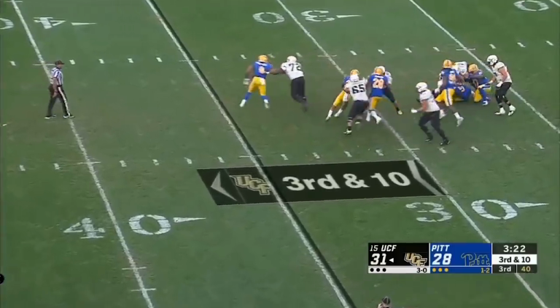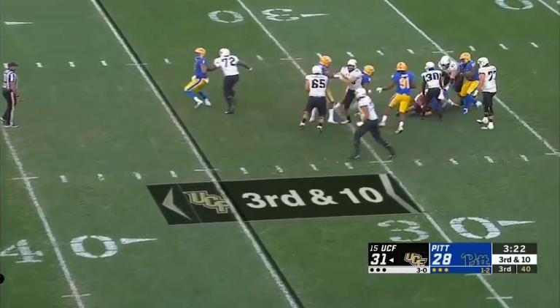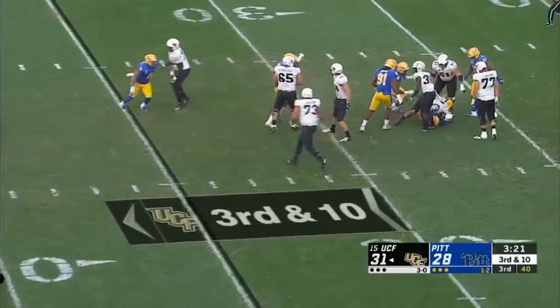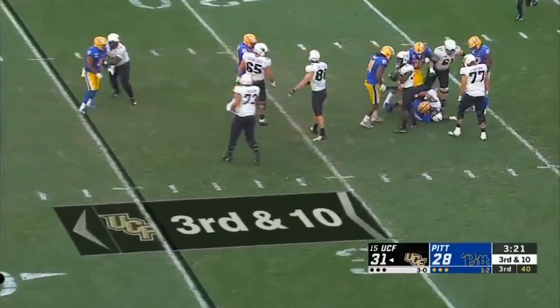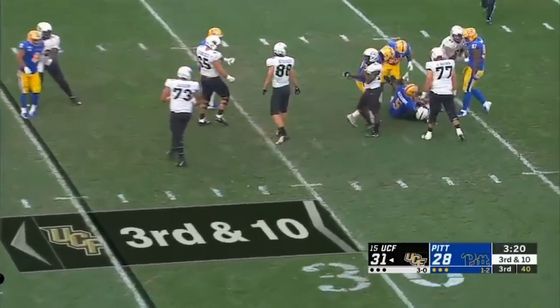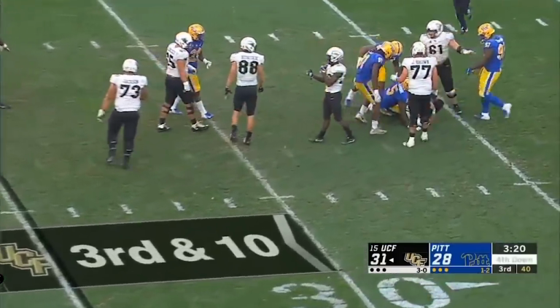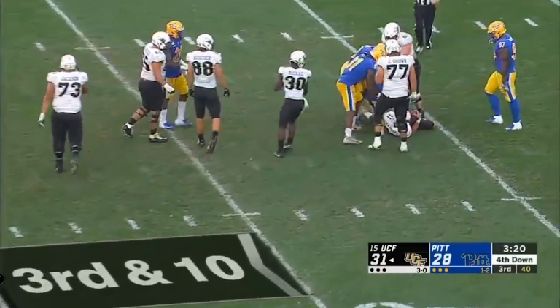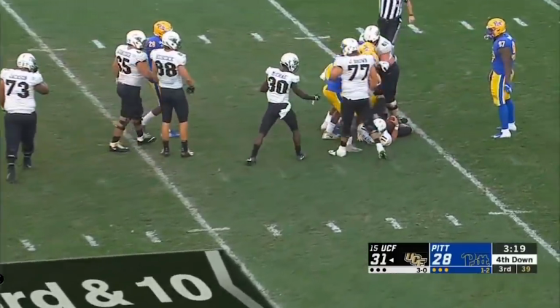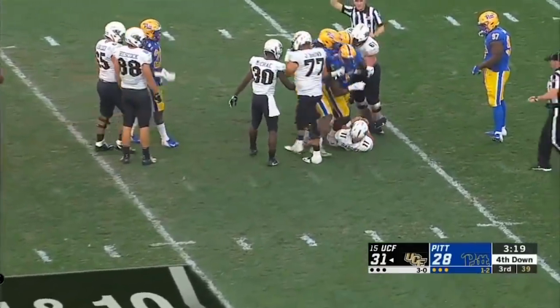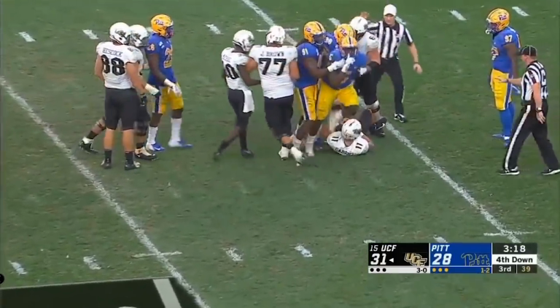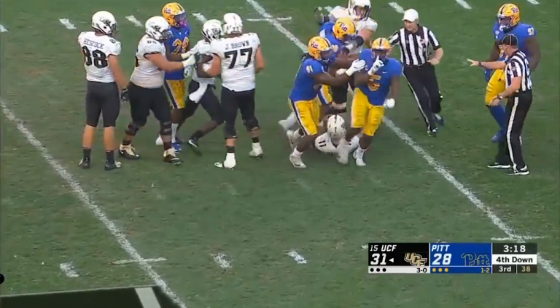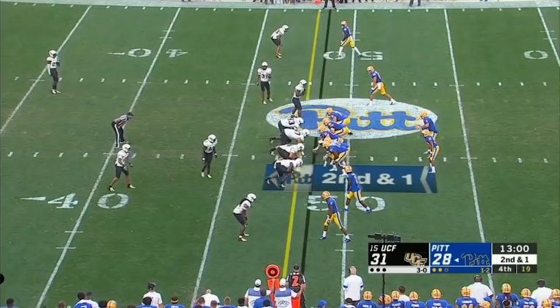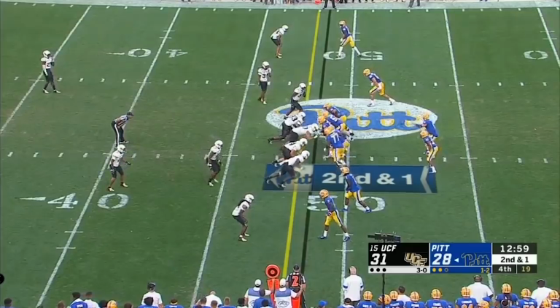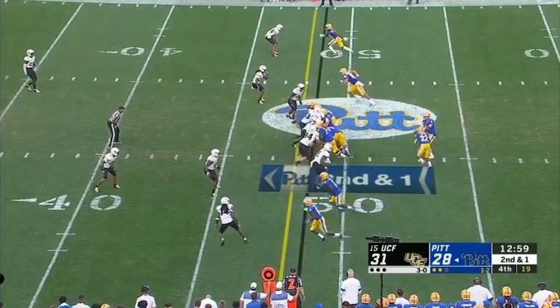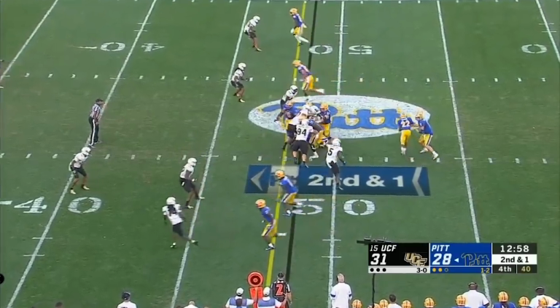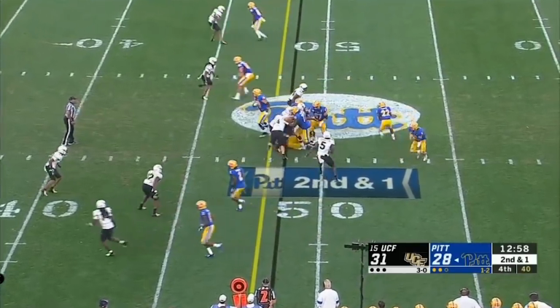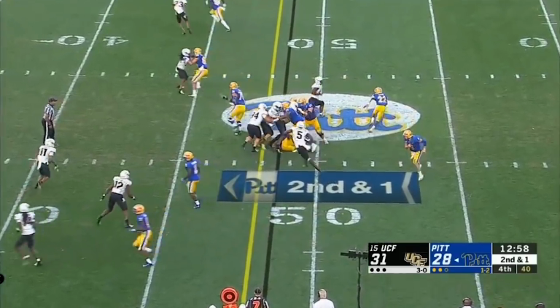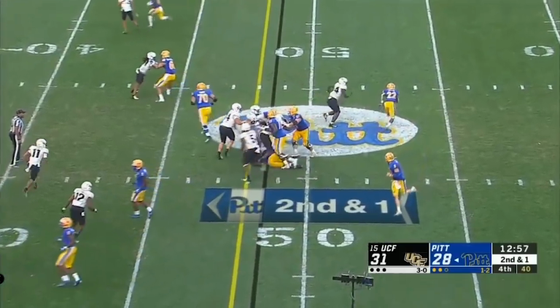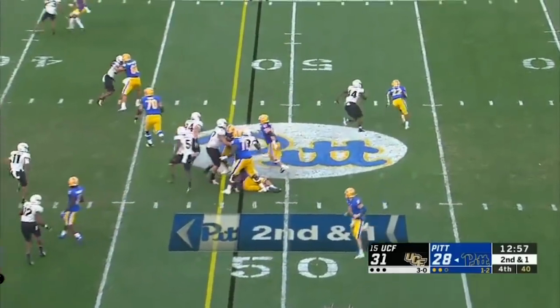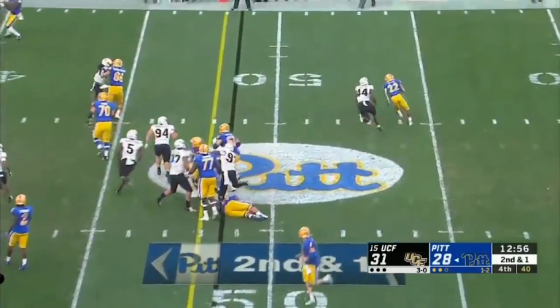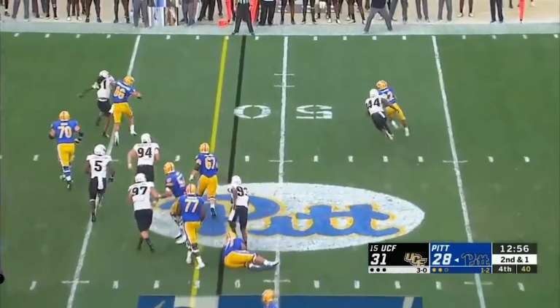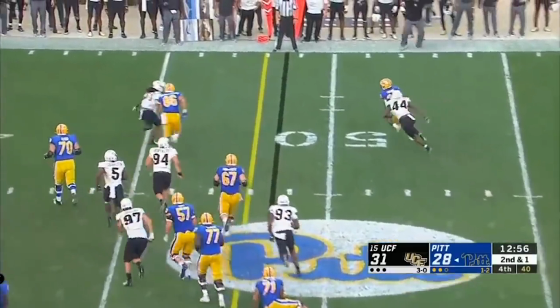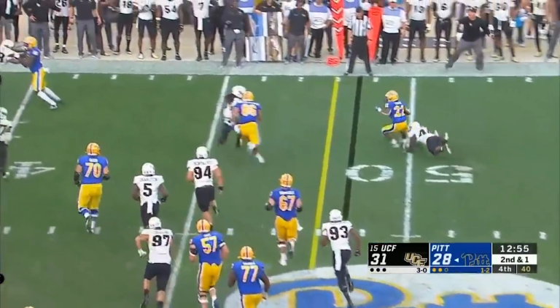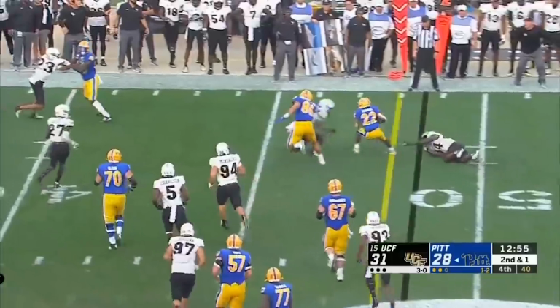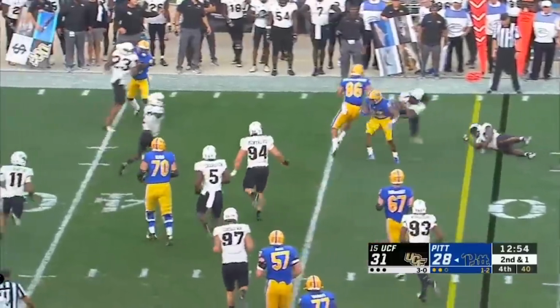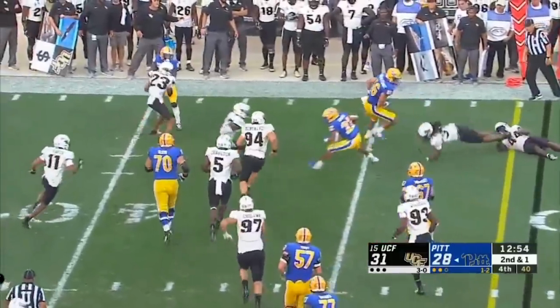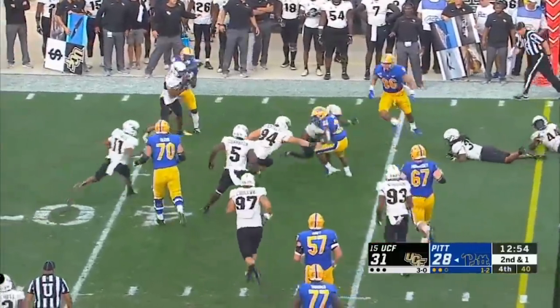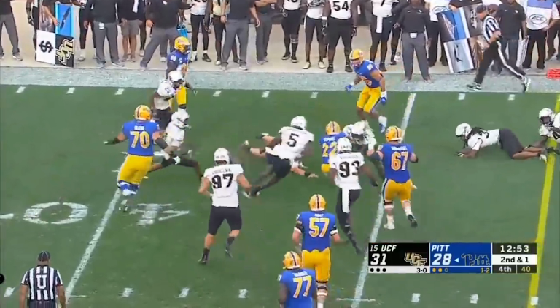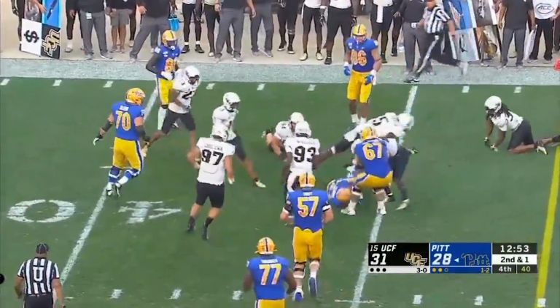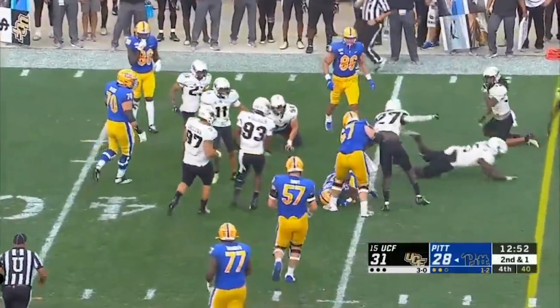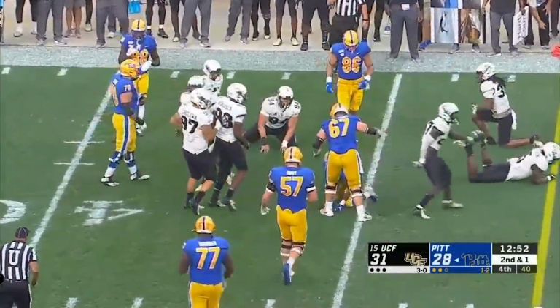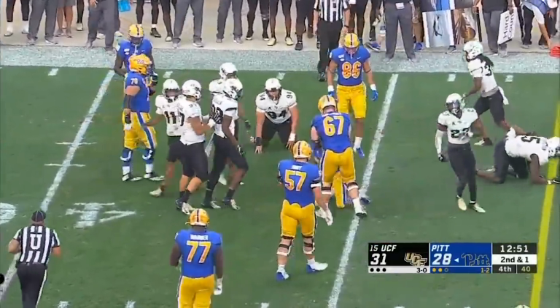Gabriel is swarmed! Dustin Alexander! Davis again, past Evans to the outside, and he did find the corner on a first down.